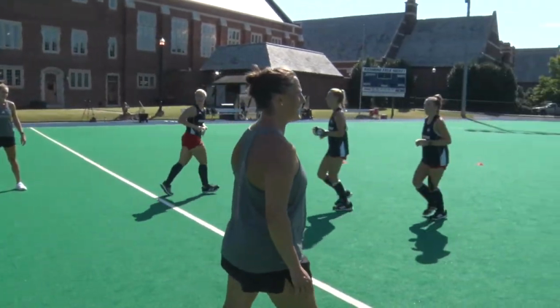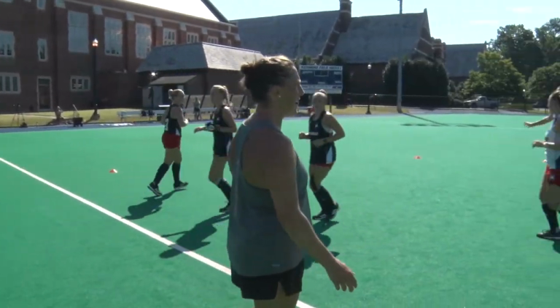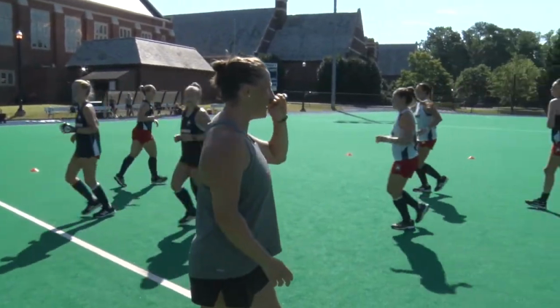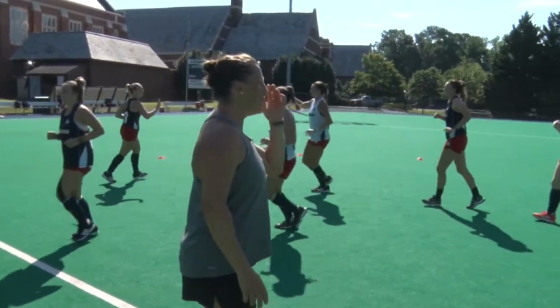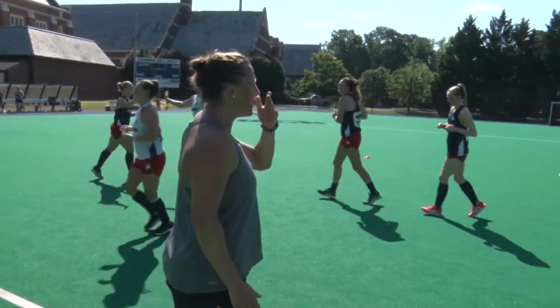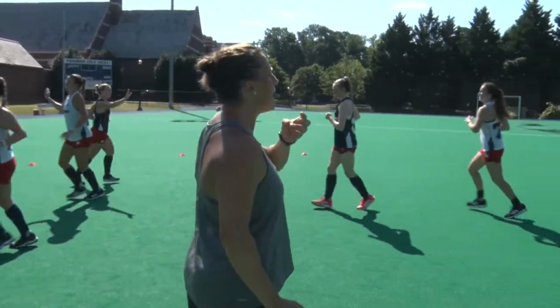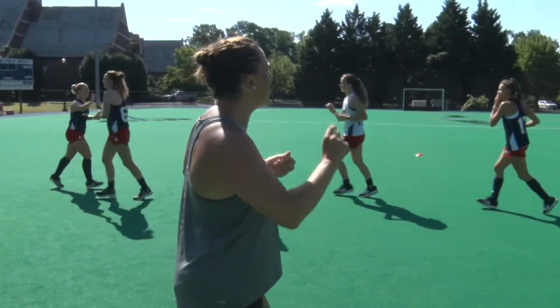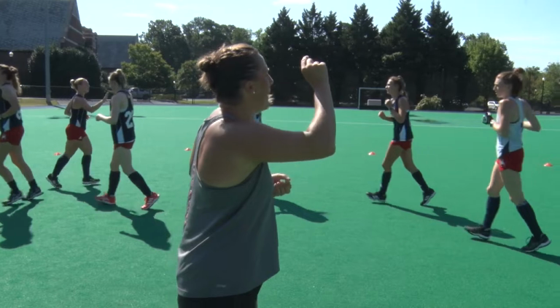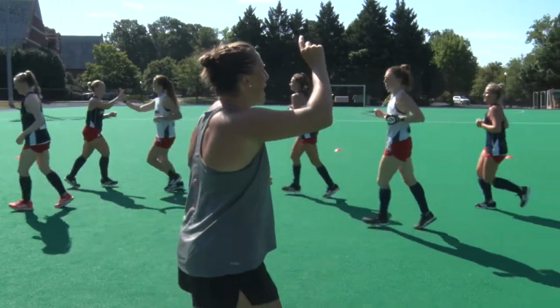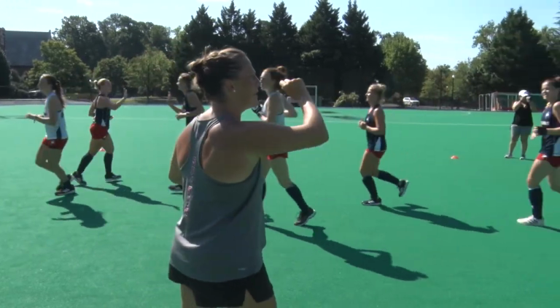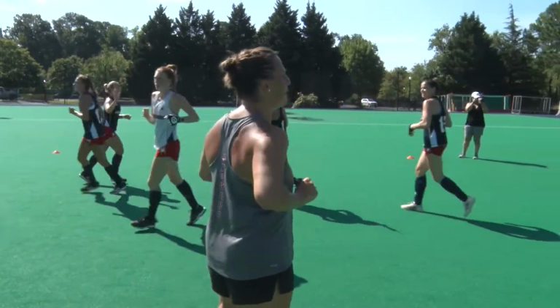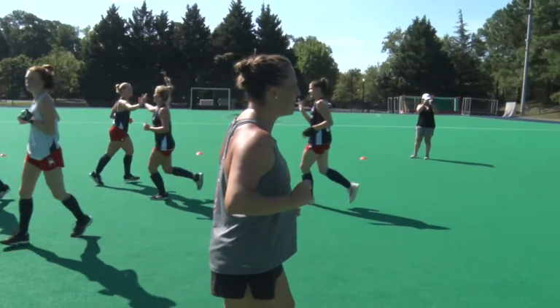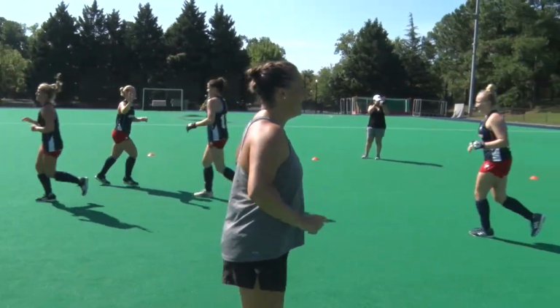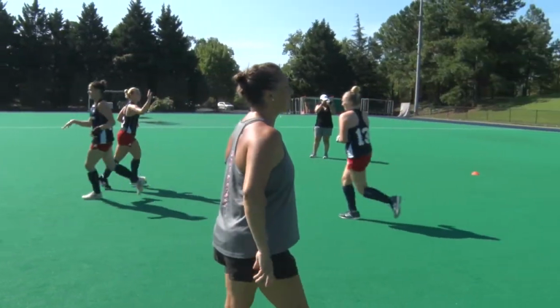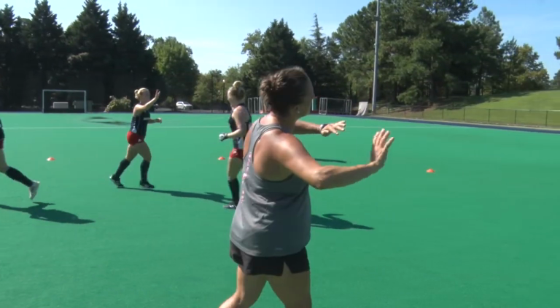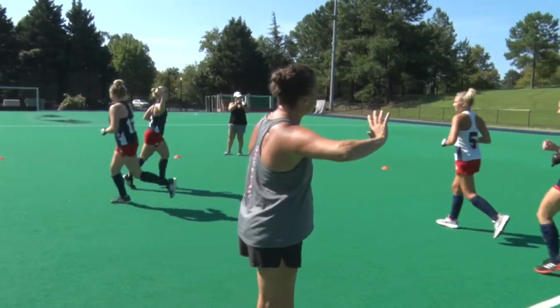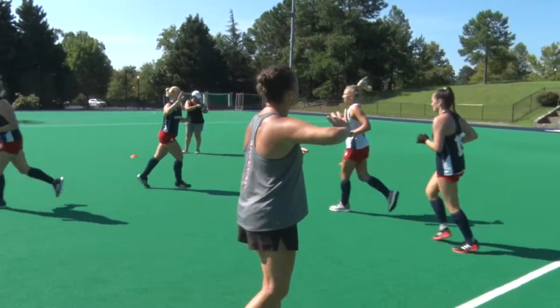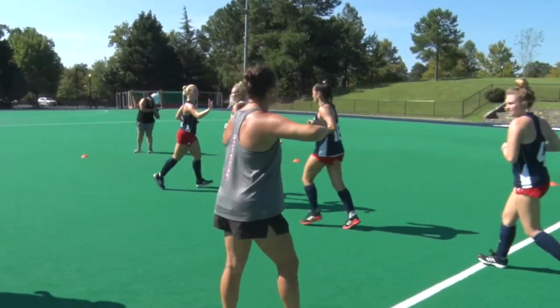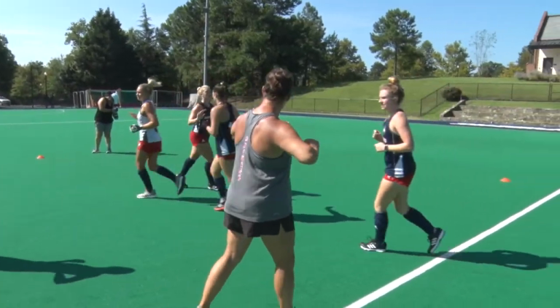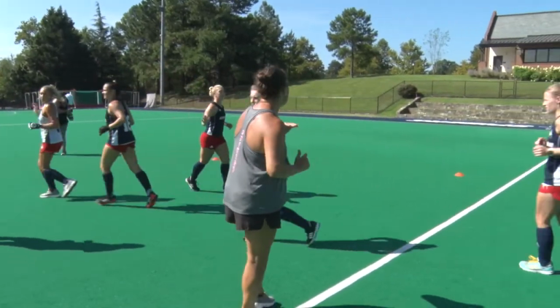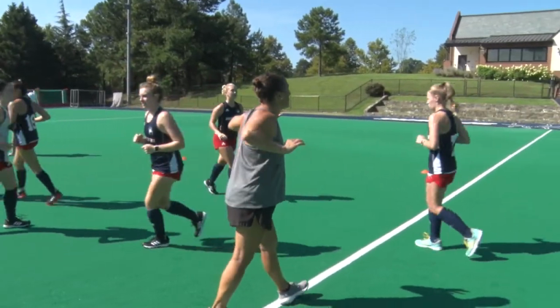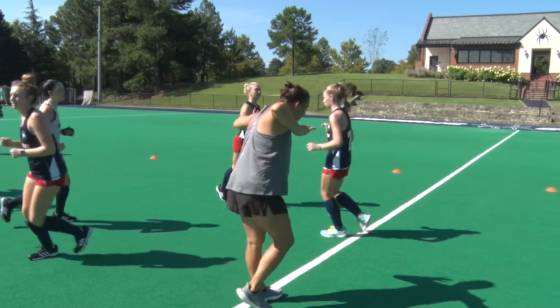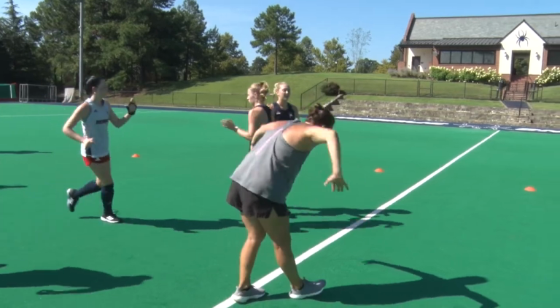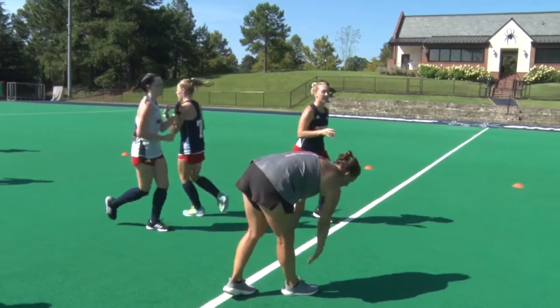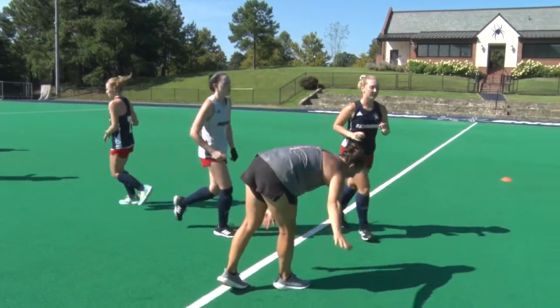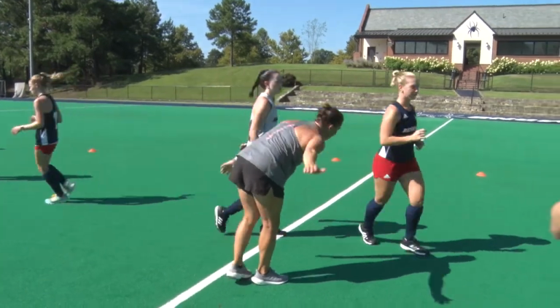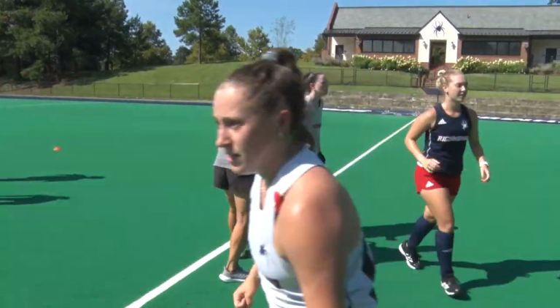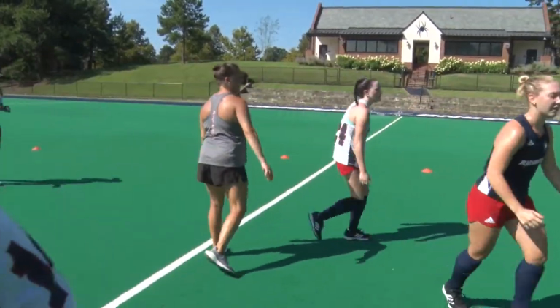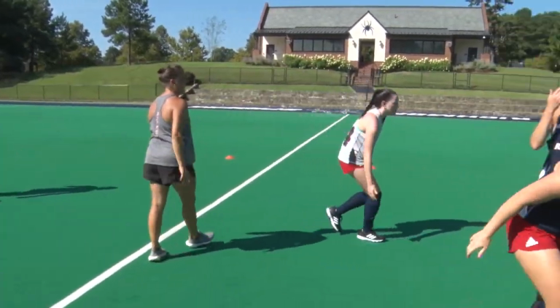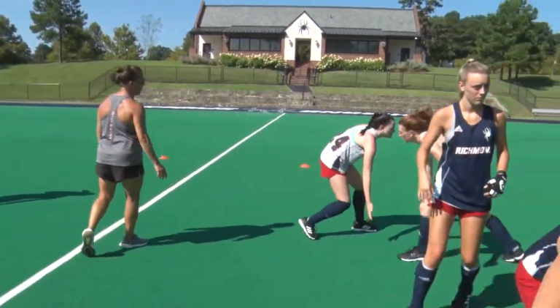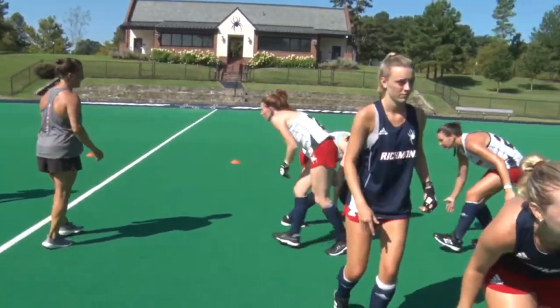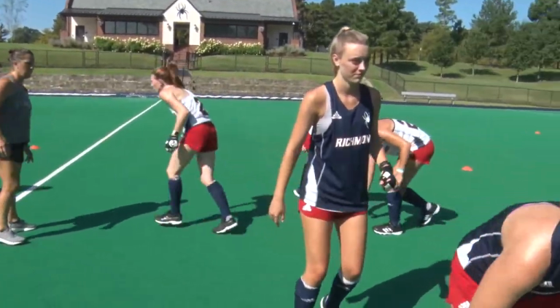Excellent, excellent. Keep jogging, keep jogging, maybe slightly faster, slightly faster on that jog. Get yourself out of the washing machine. Let's do five low fives, five low fives, five low fives — boom.